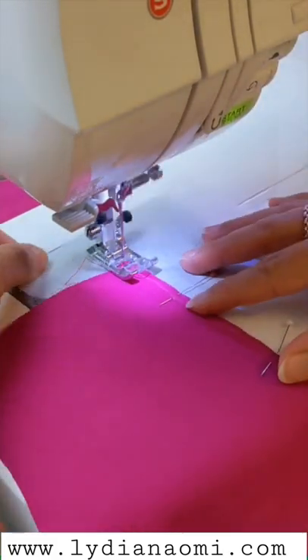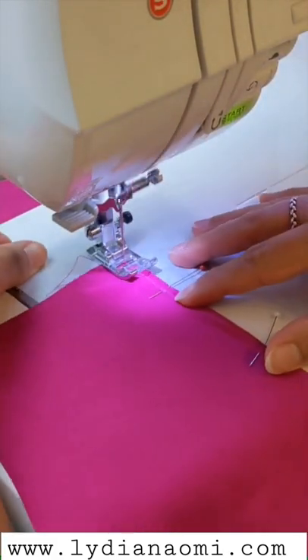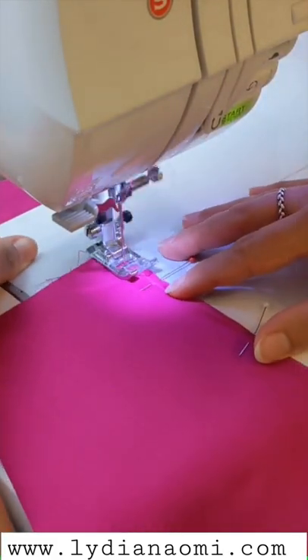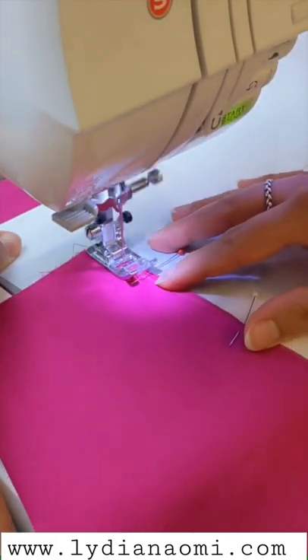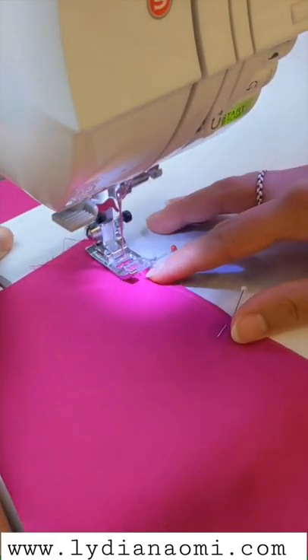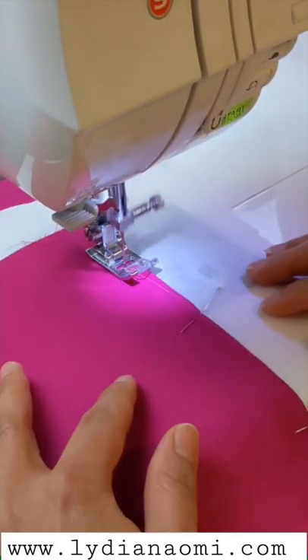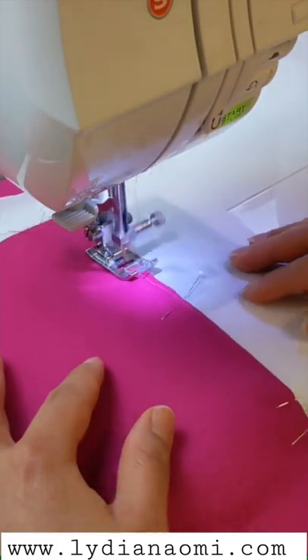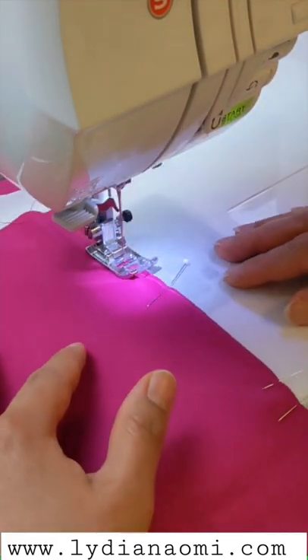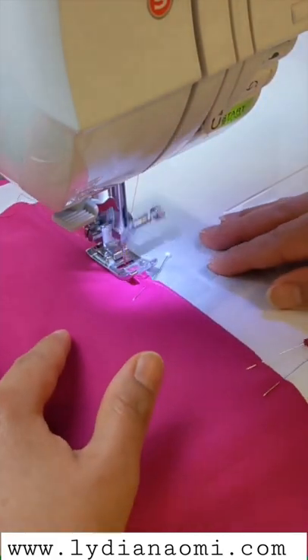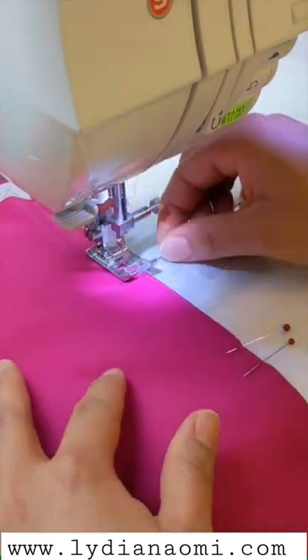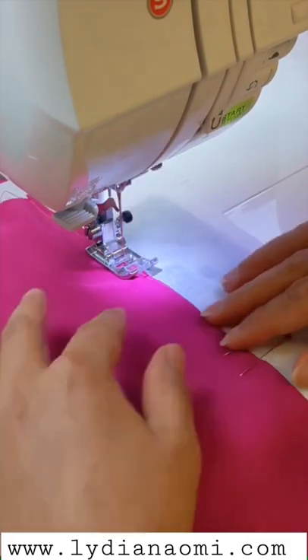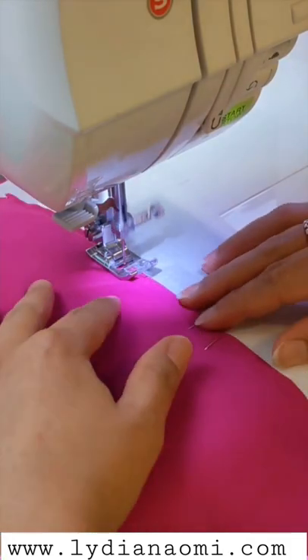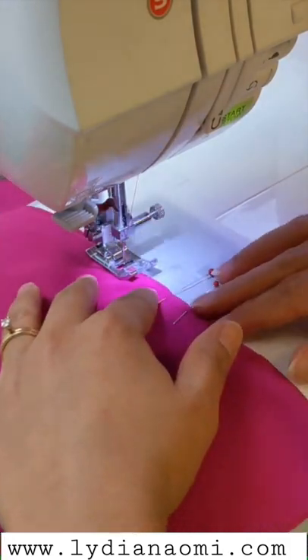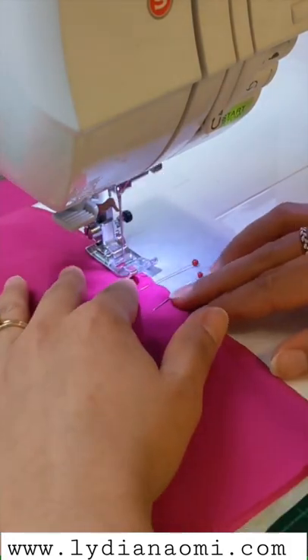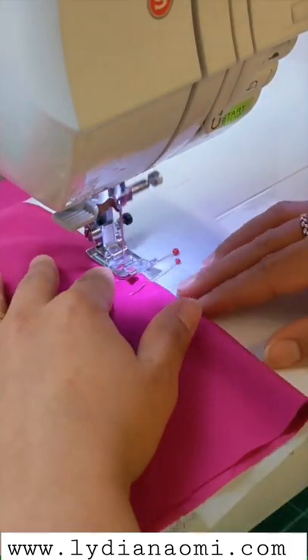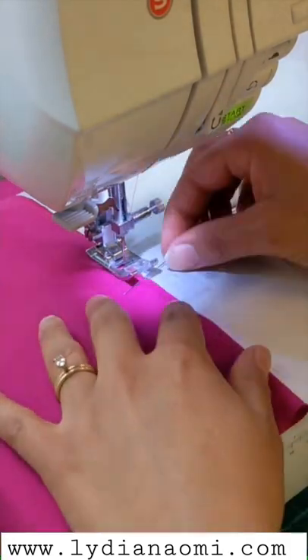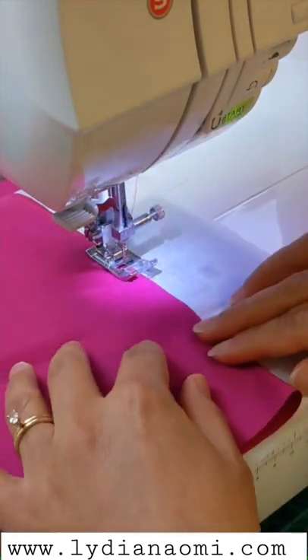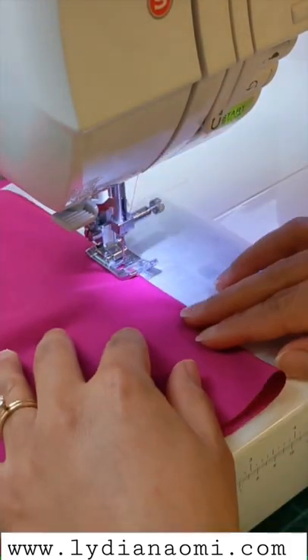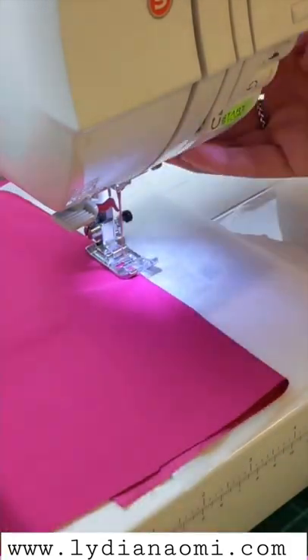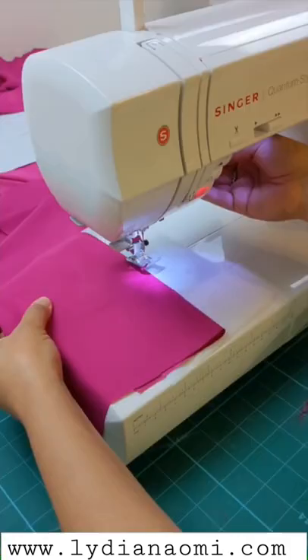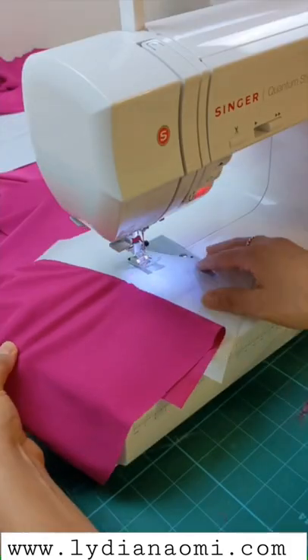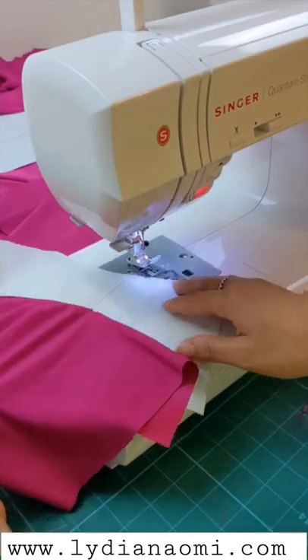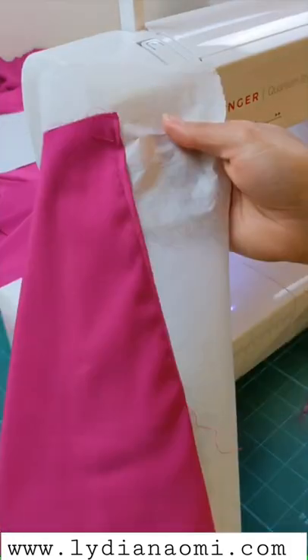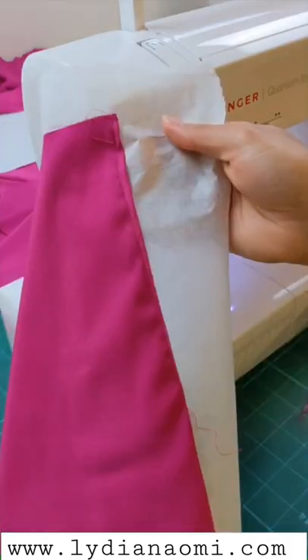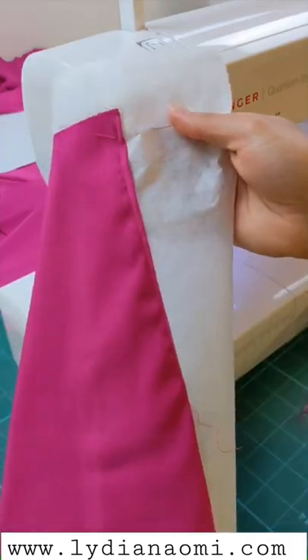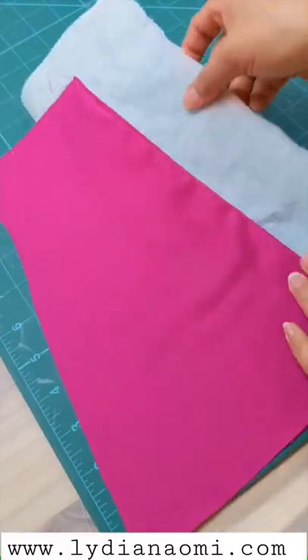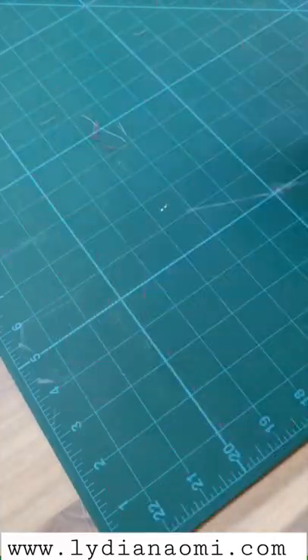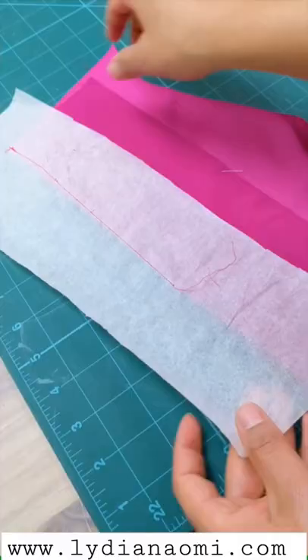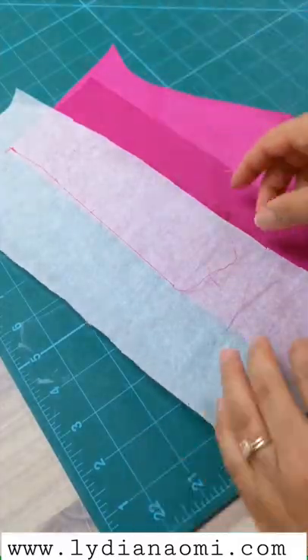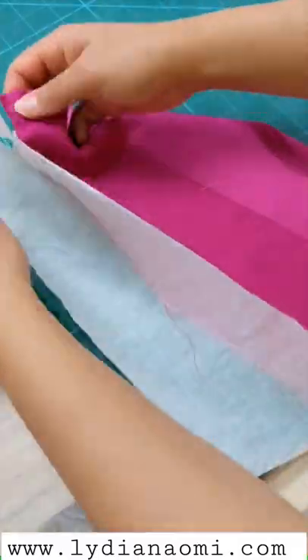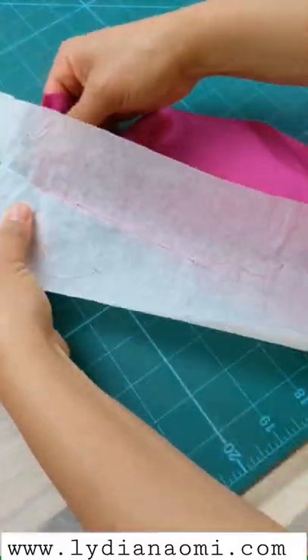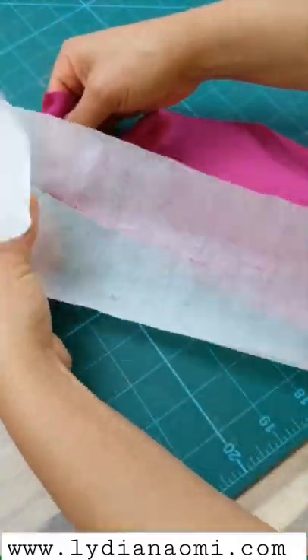The smaller stitch length reduces possible puckering and the paper prevents your machine from chewing the fabric. The stitching scores the paper so it's super easy to tear away.